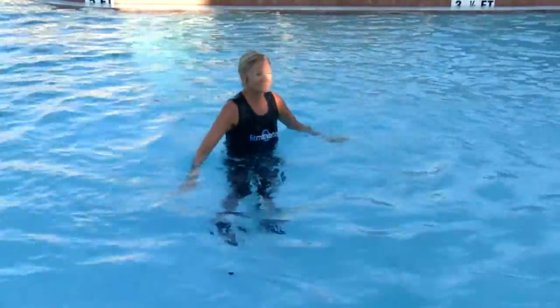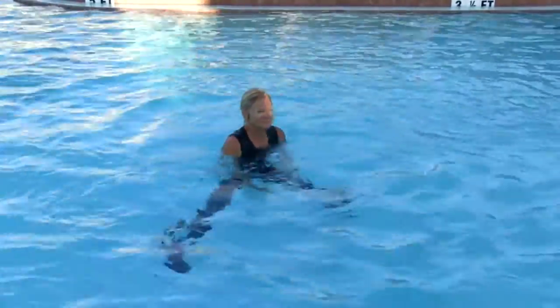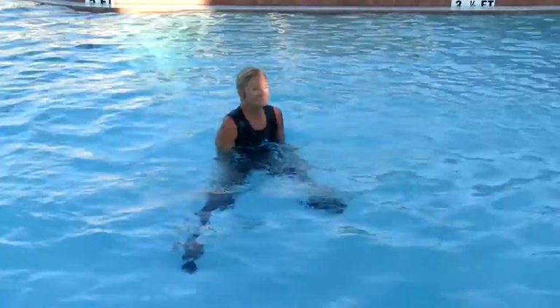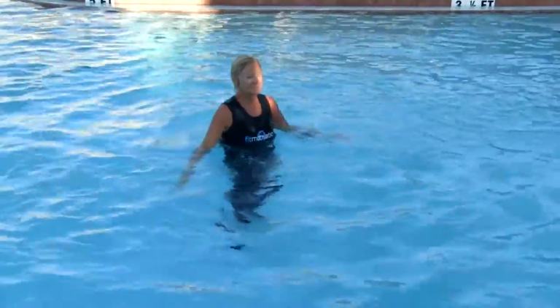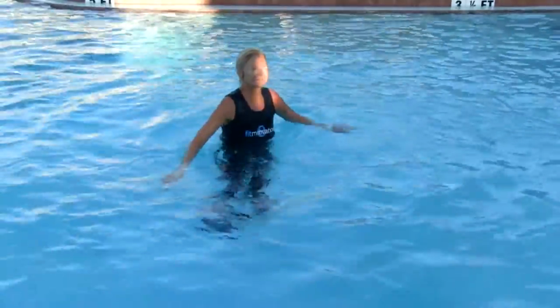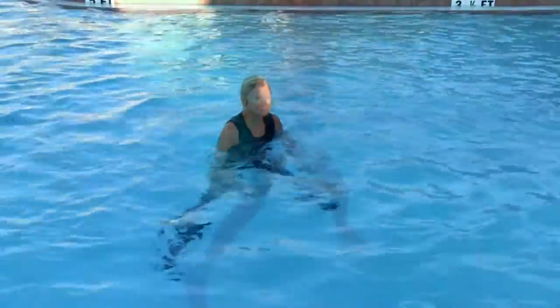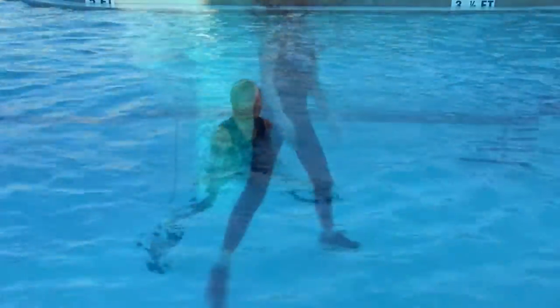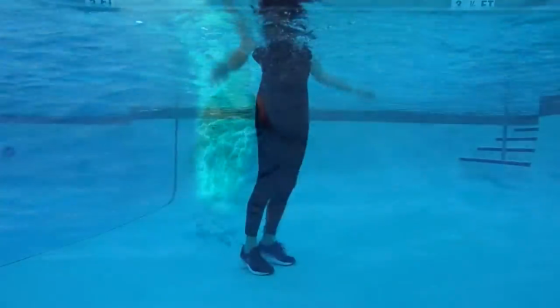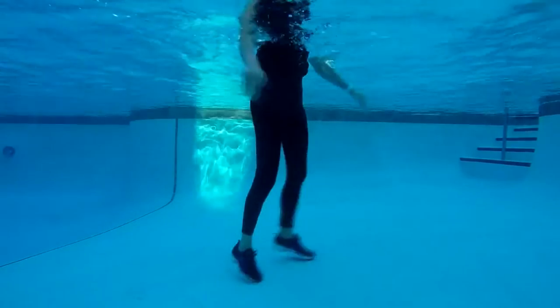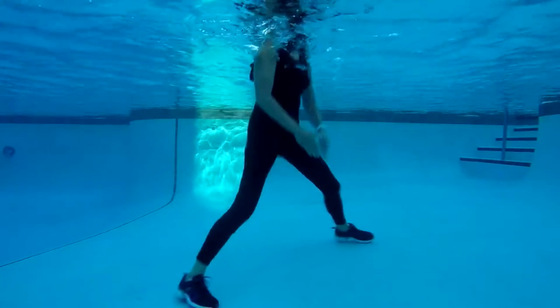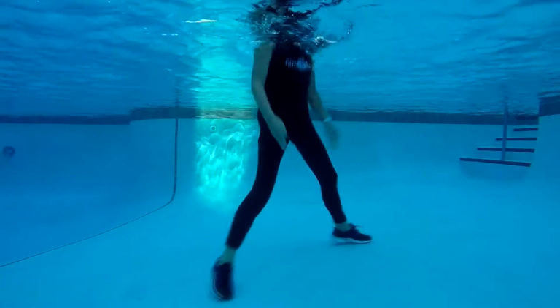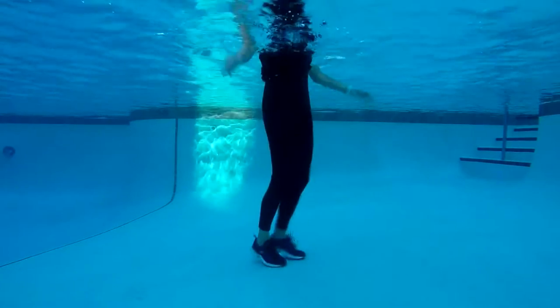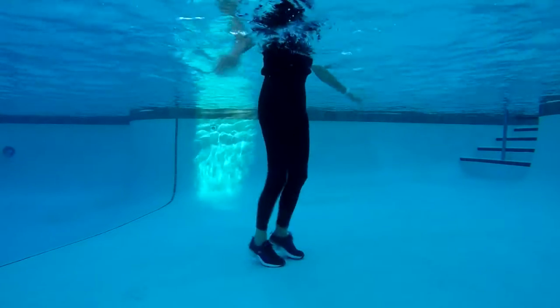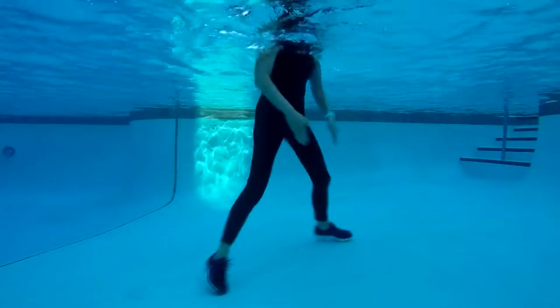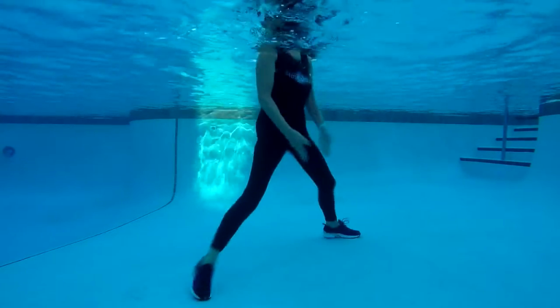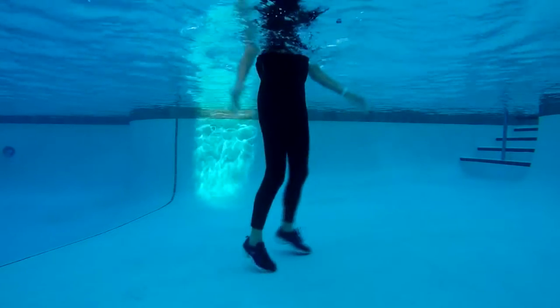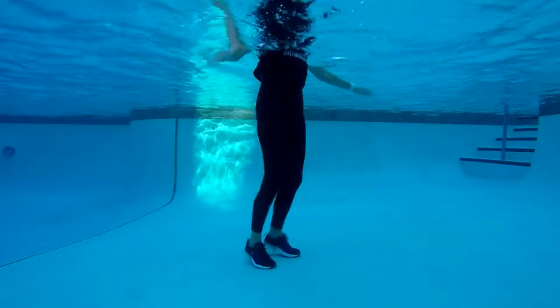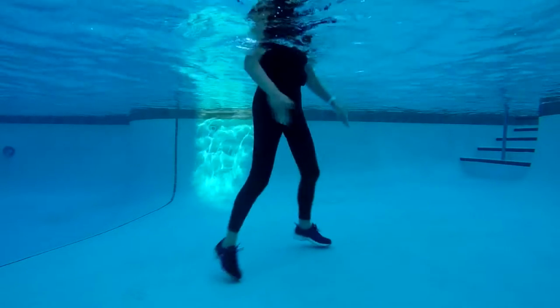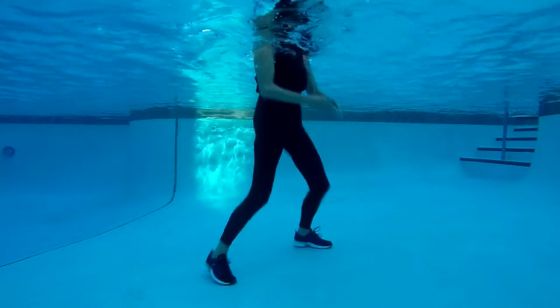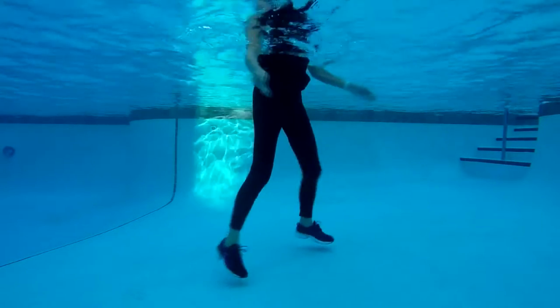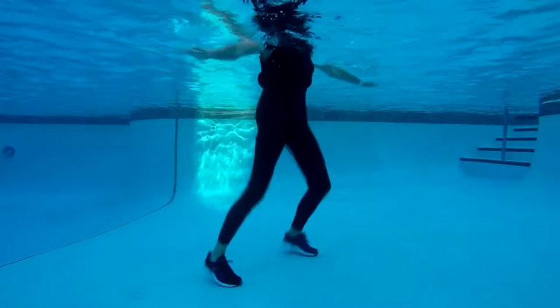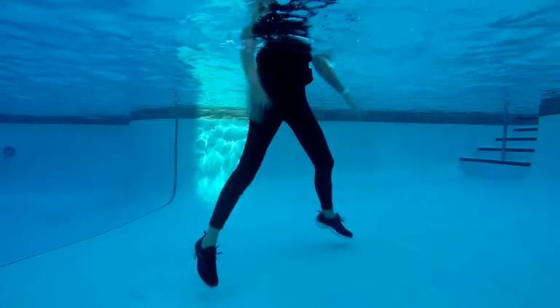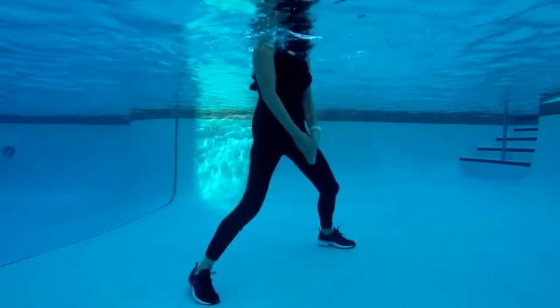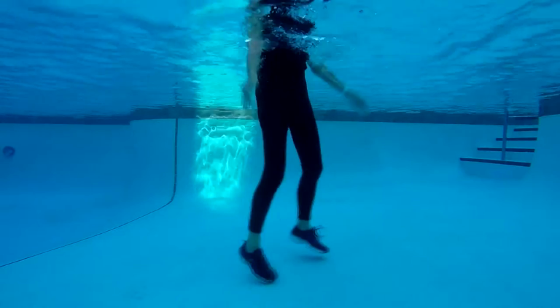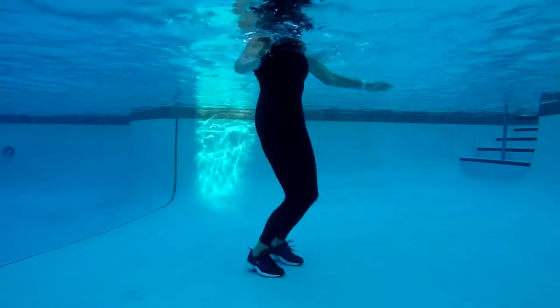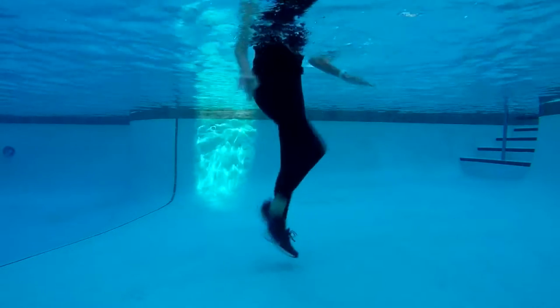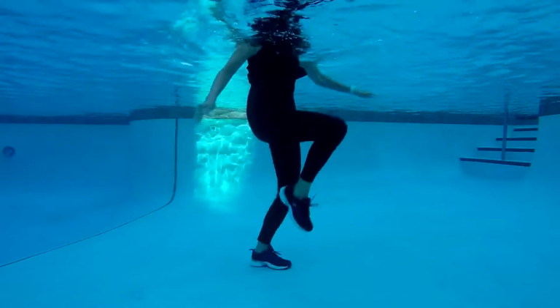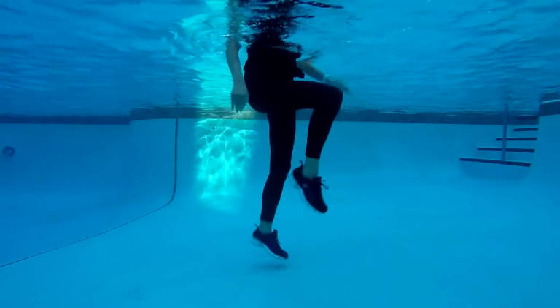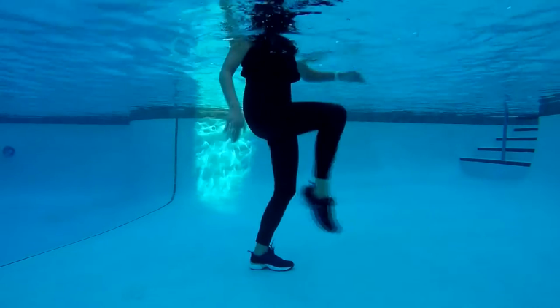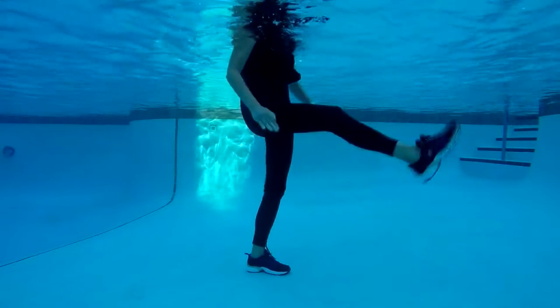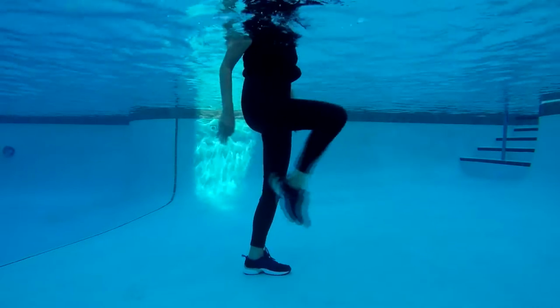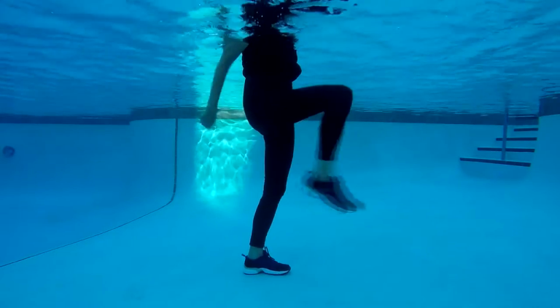30 seconds high intensity, 30 seconds rest. And 40 seconds high intensity, then 40 seconds of active stretch and recovery. Then we will progress to the third and final portion of the tri circuit: lower body.